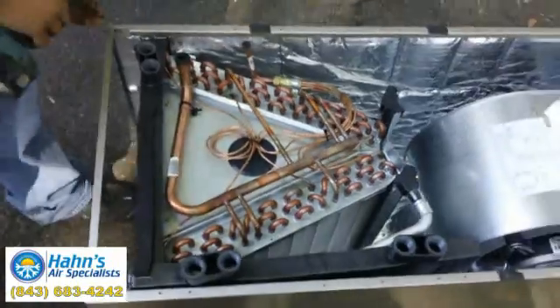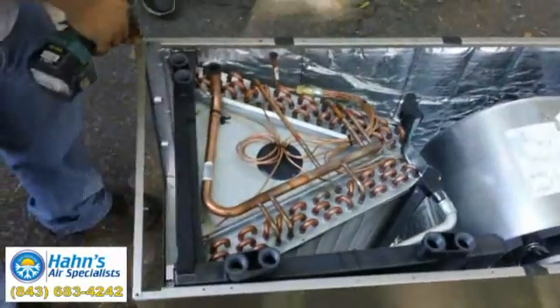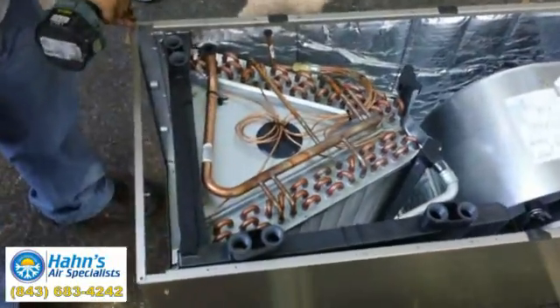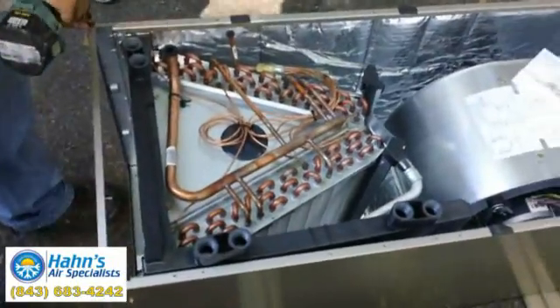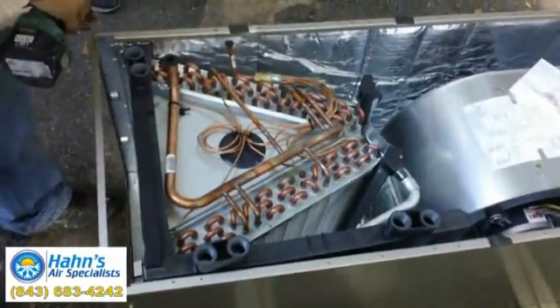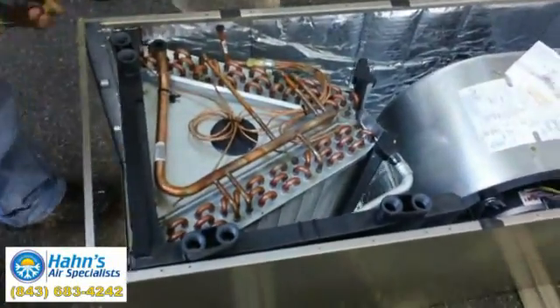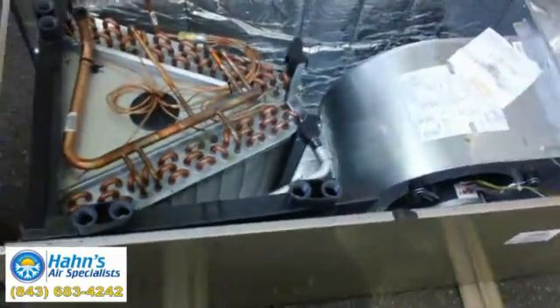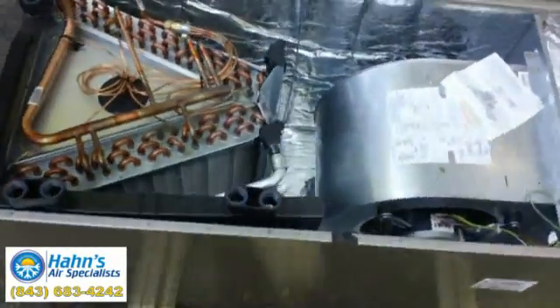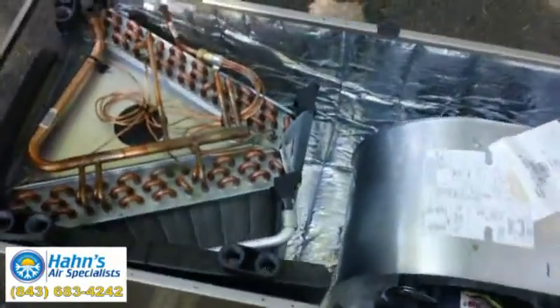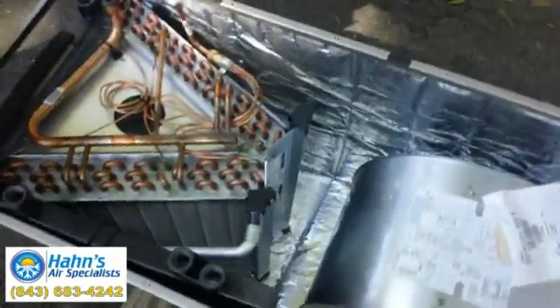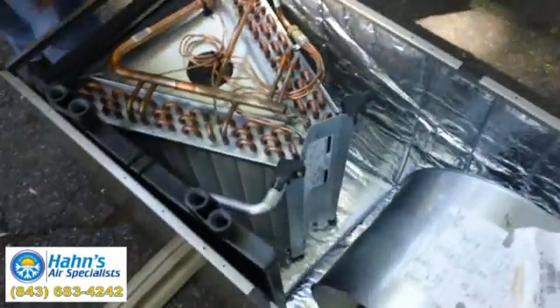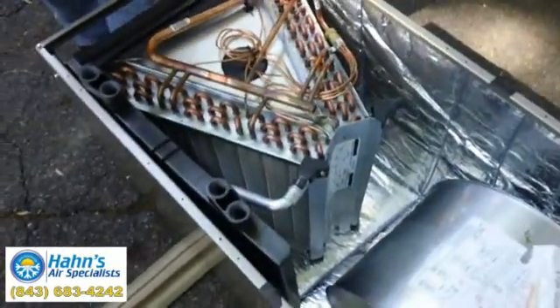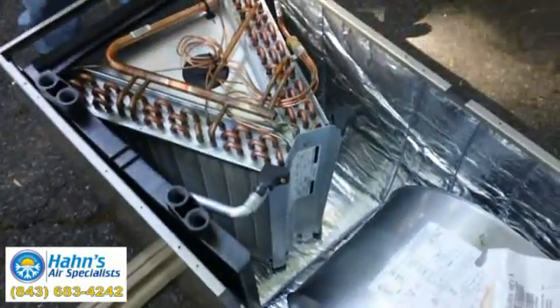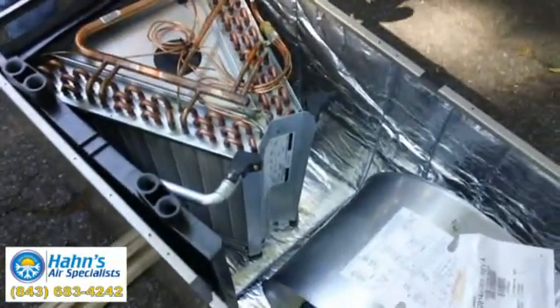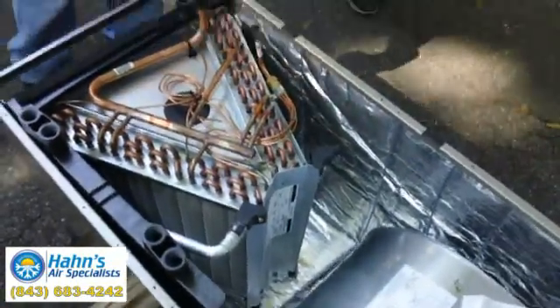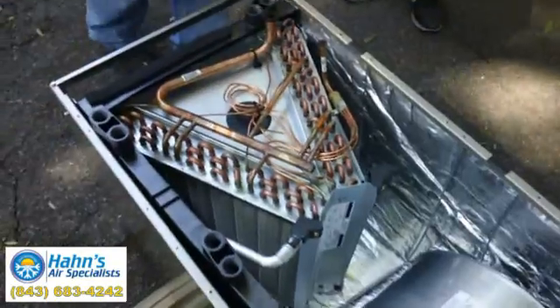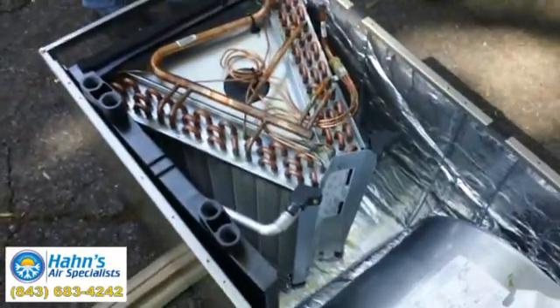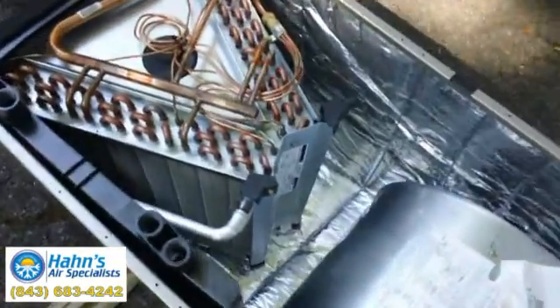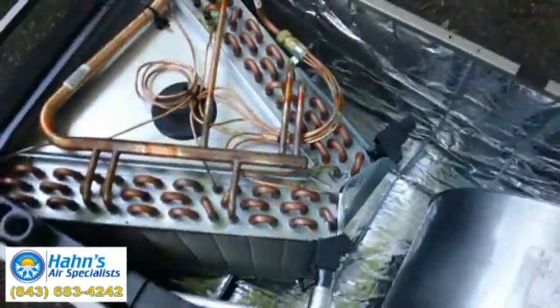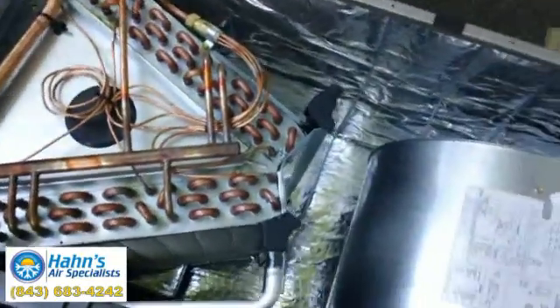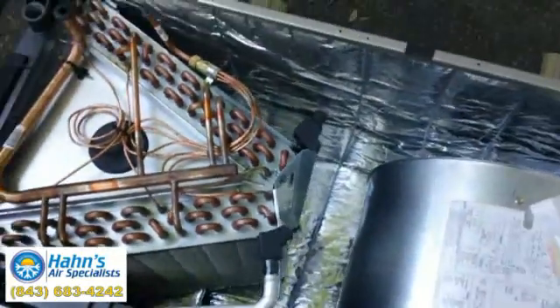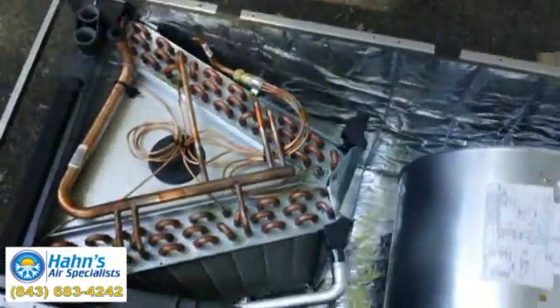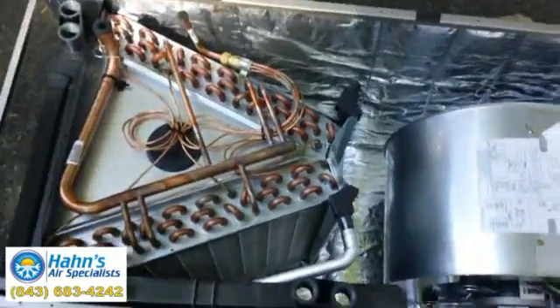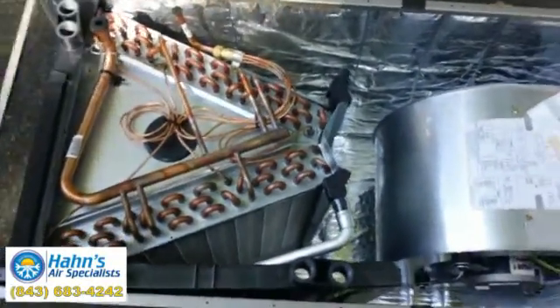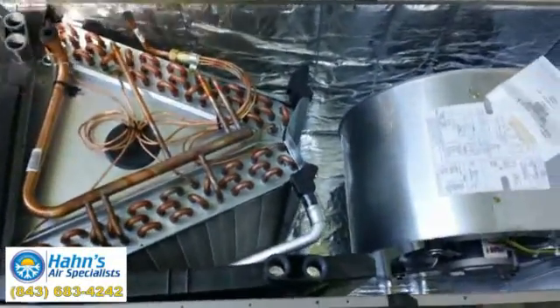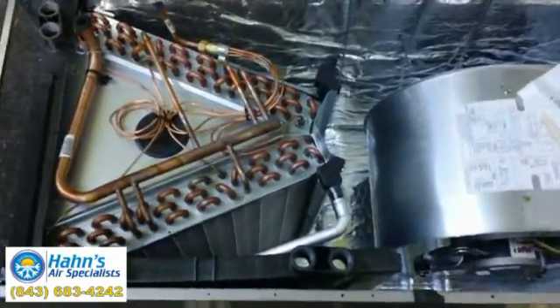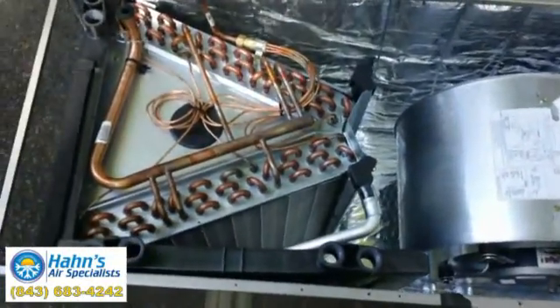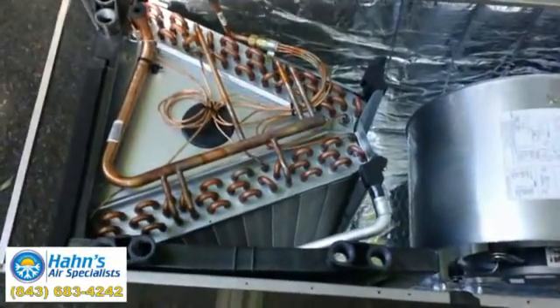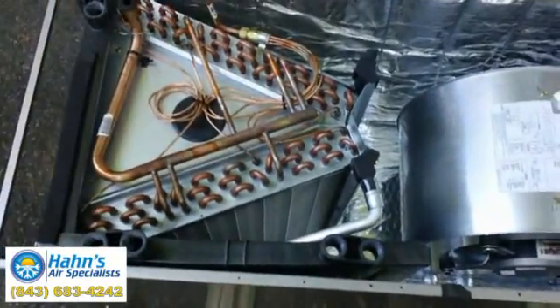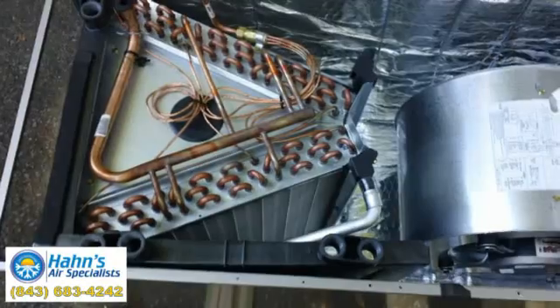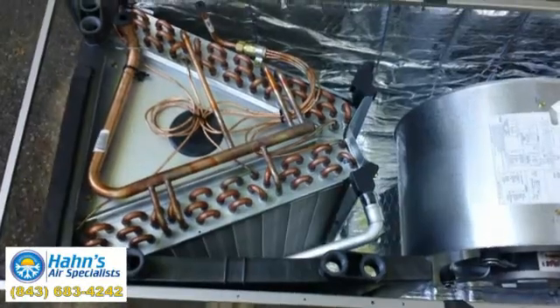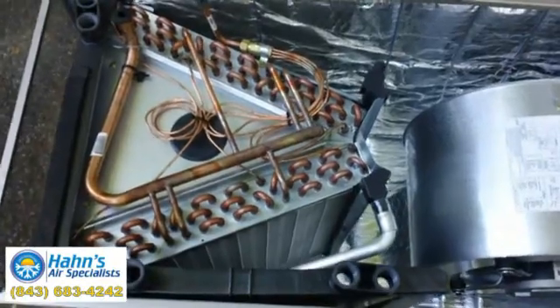If you have any issues with the Bryant or Carrier system and you are in the Hilton Head, Bluffton, or Fusky area, please contact Hans Air Specialist. We will be happy to come out and take a look. You can reach us at 843-683-4242.